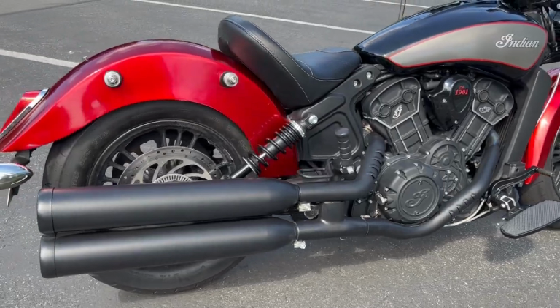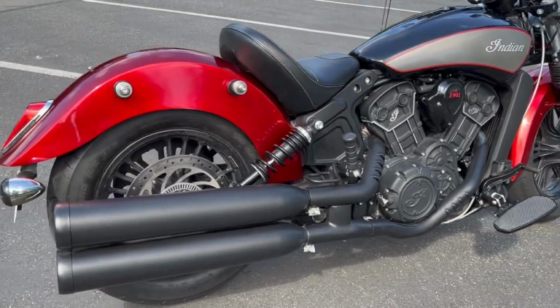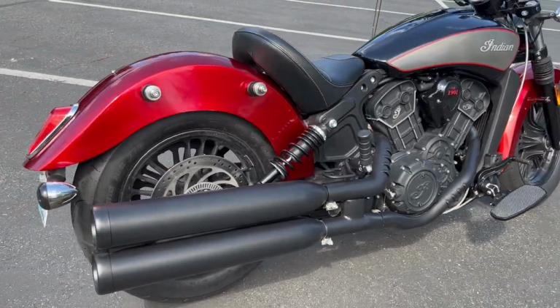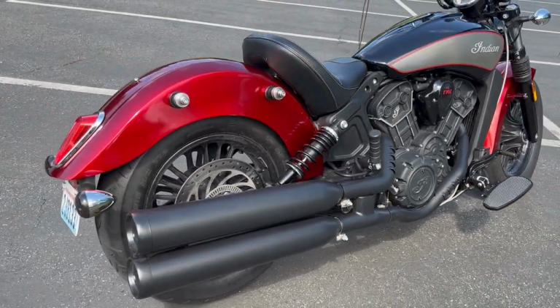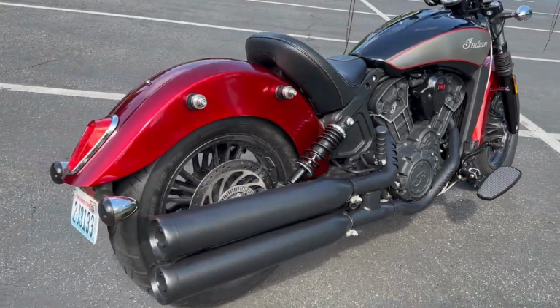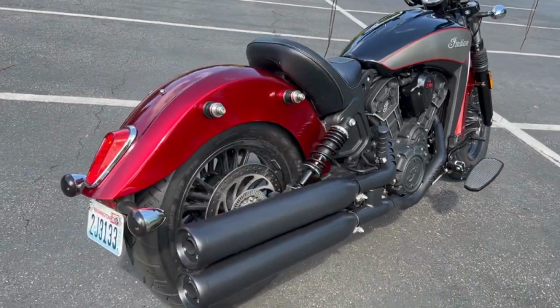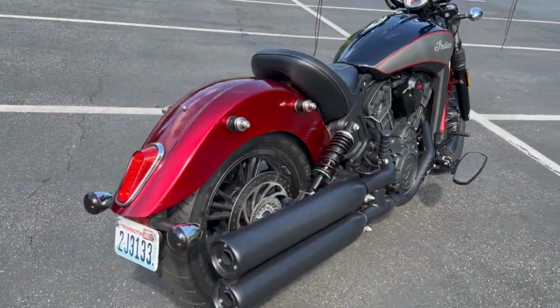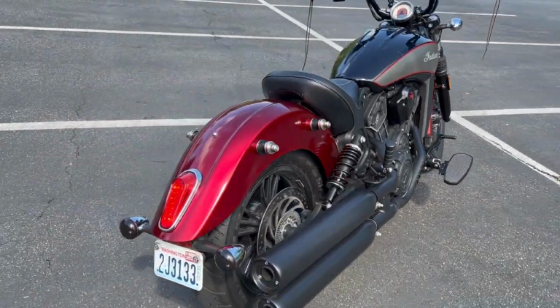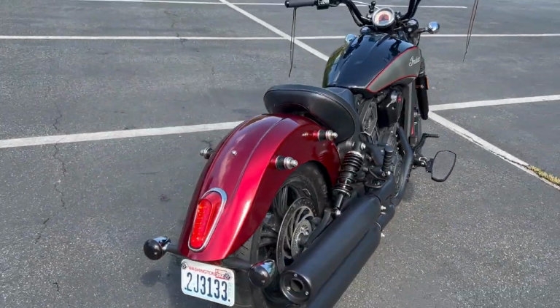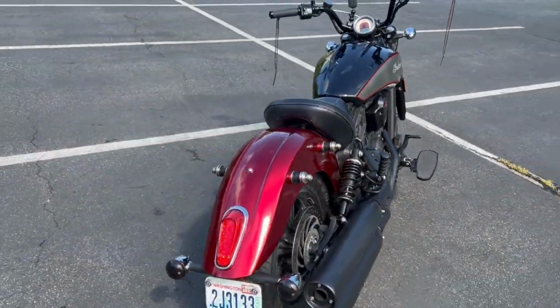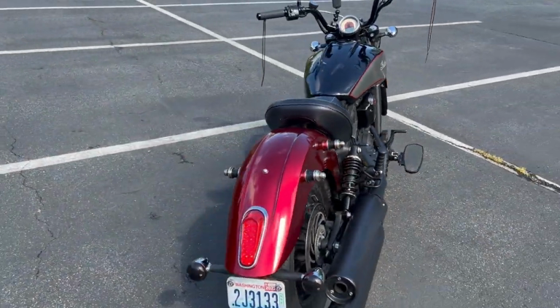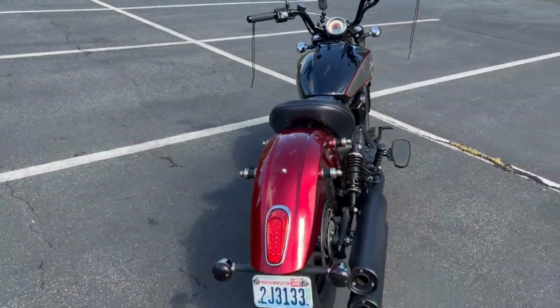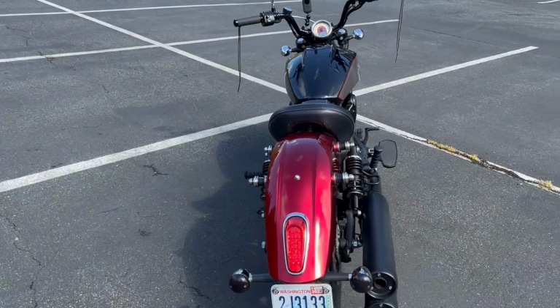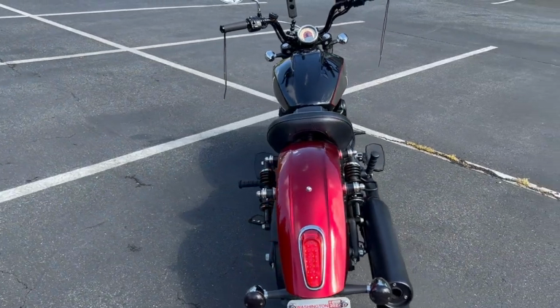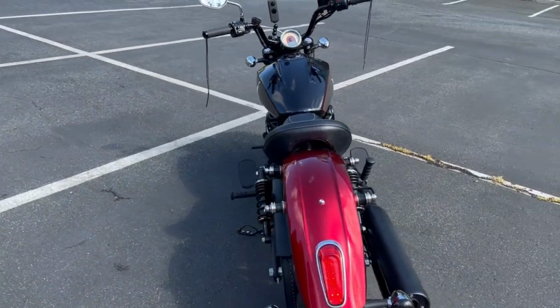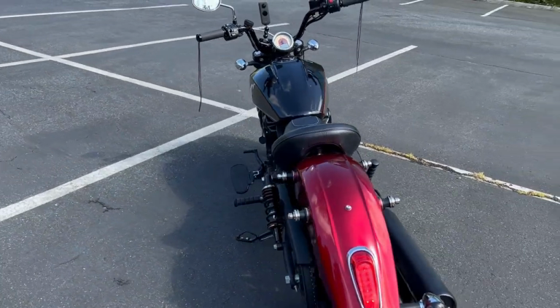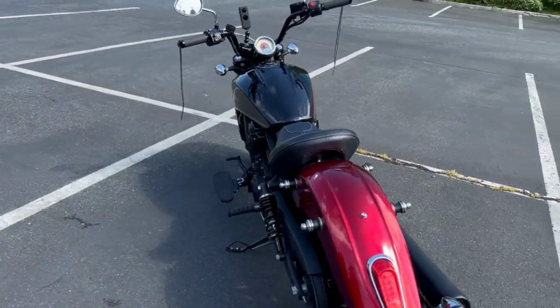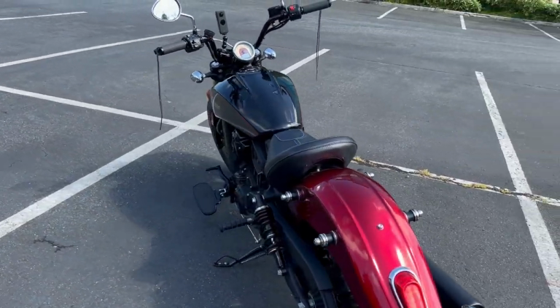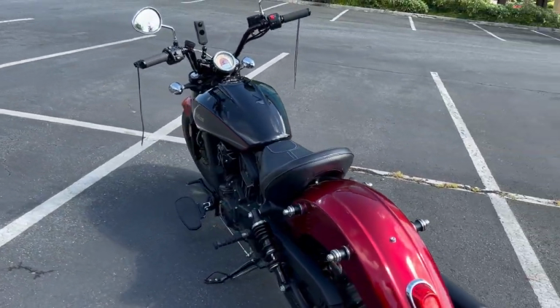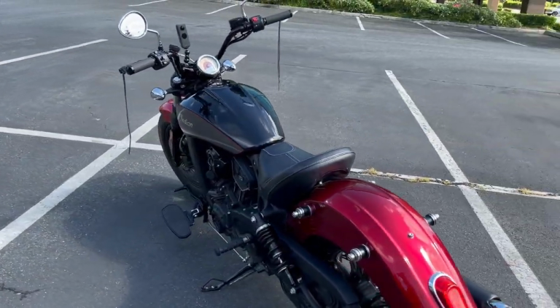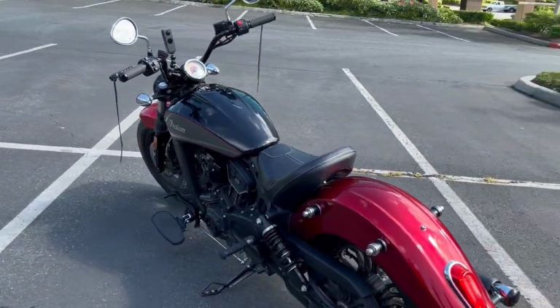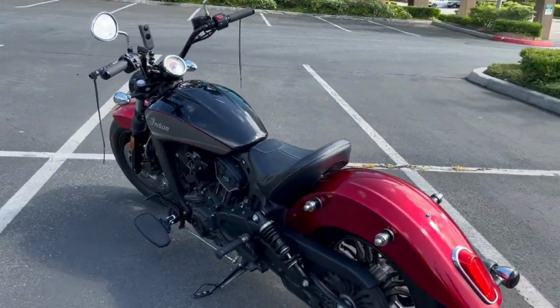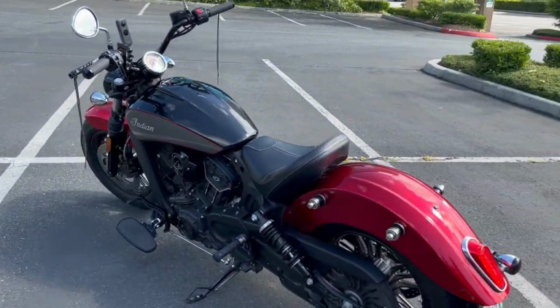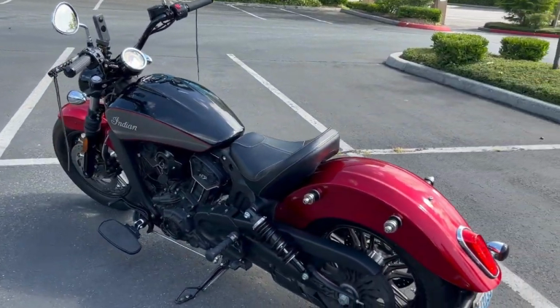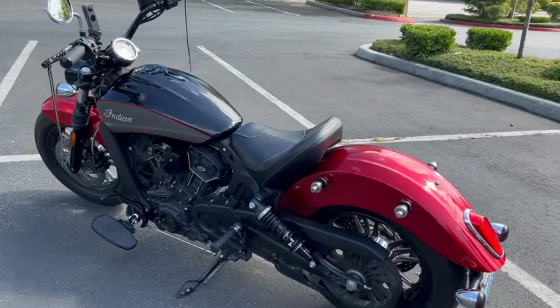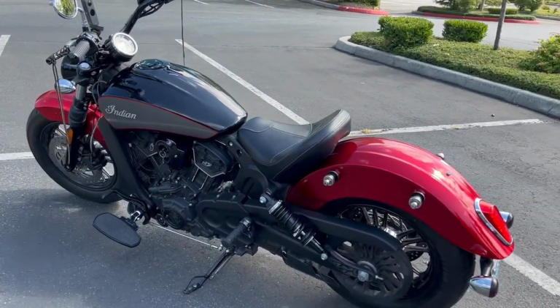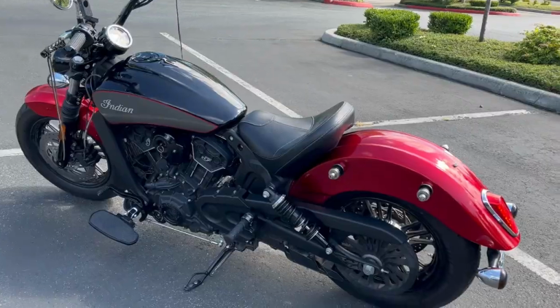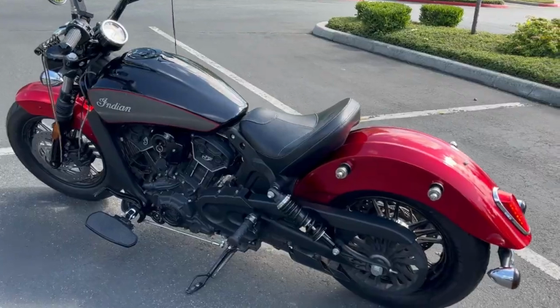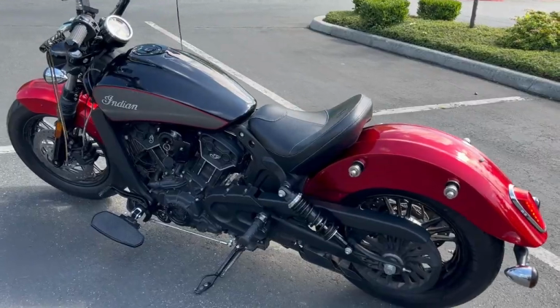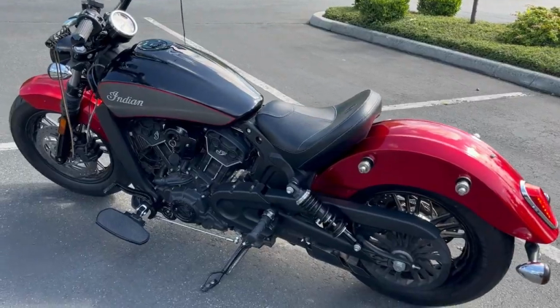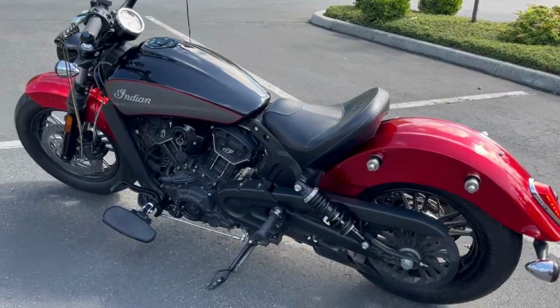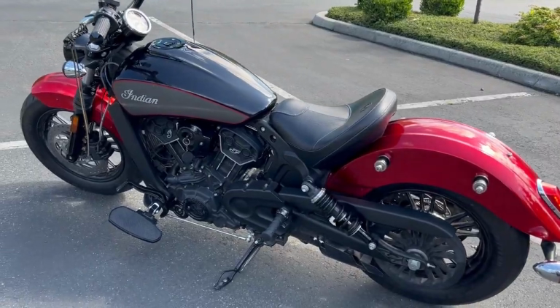Whenever I get a bike, I always go through the basics and replace them. Seals, bearings, etc. are all low cost and let you get into the bike and see how it really operates. On this one, I also replaced the triple tree because of that front end hit.